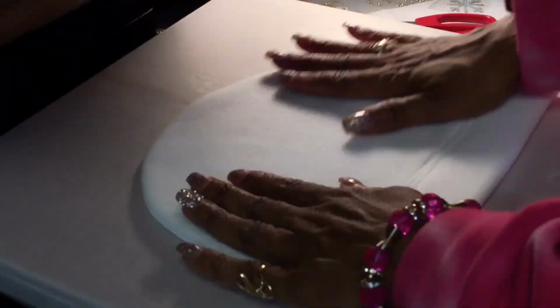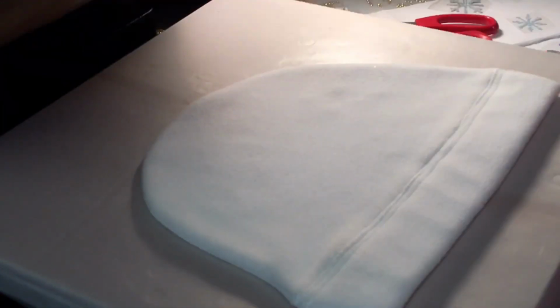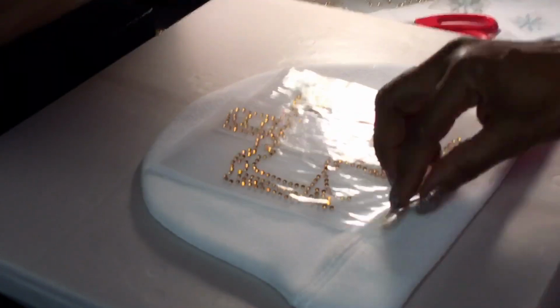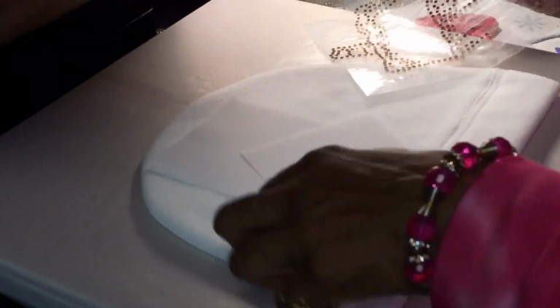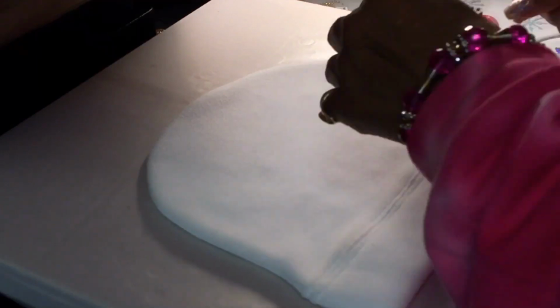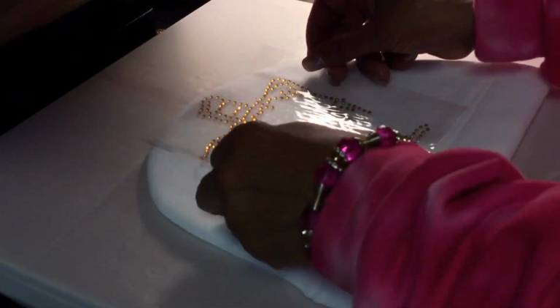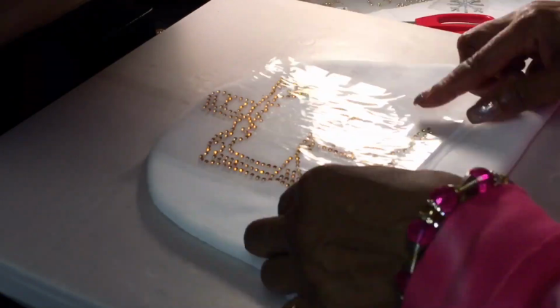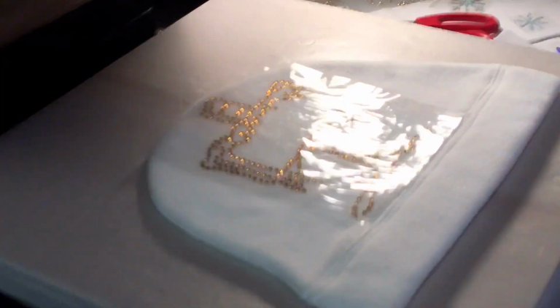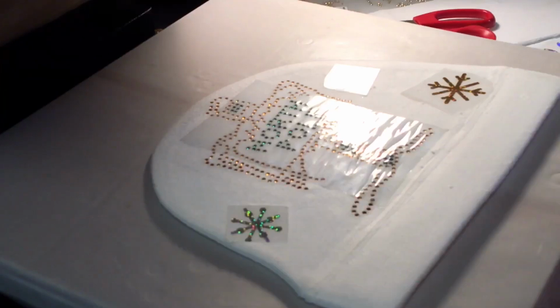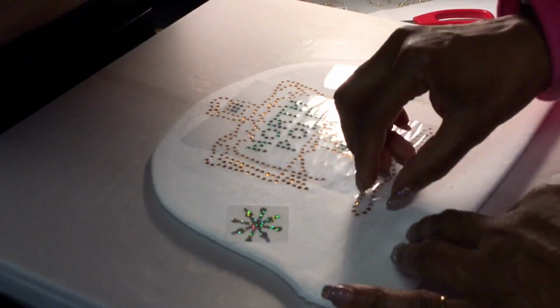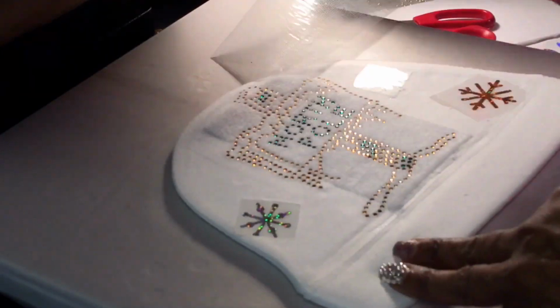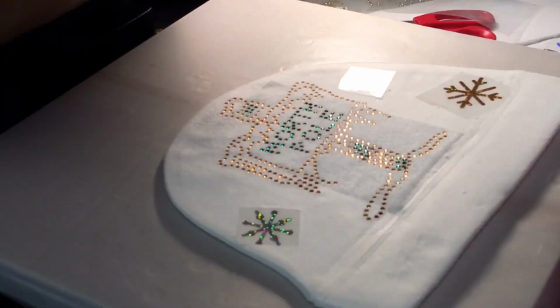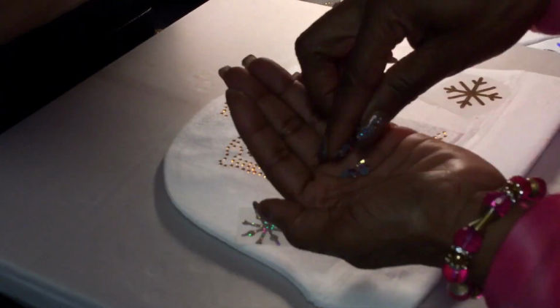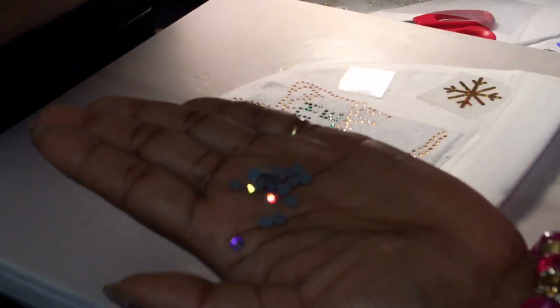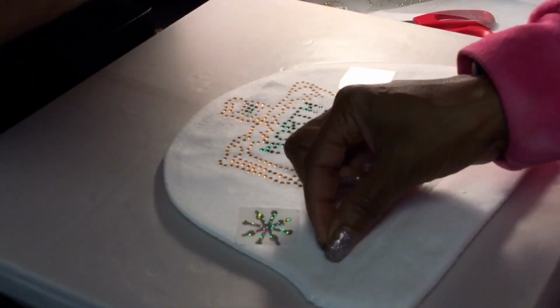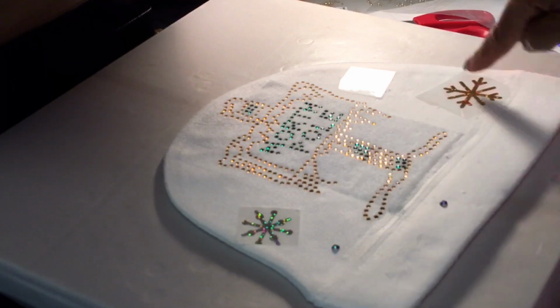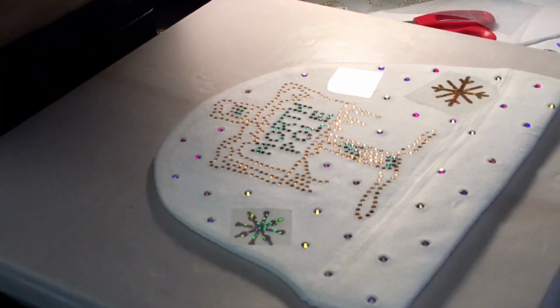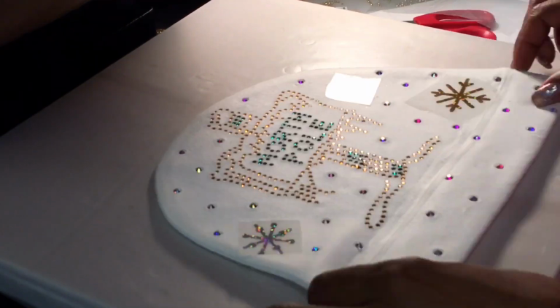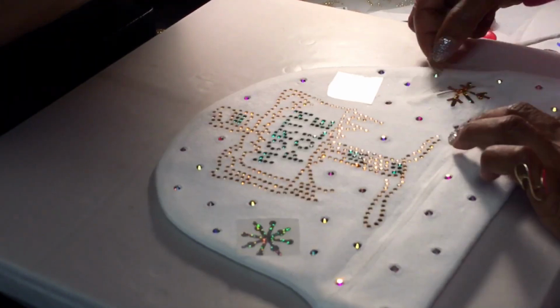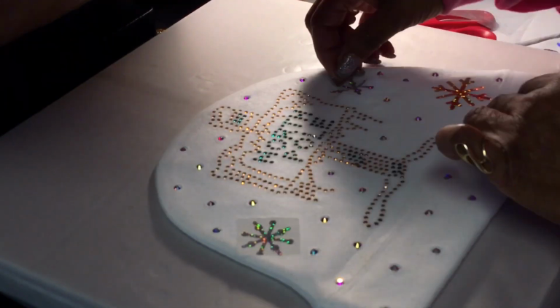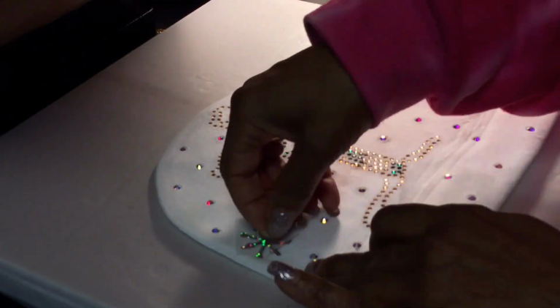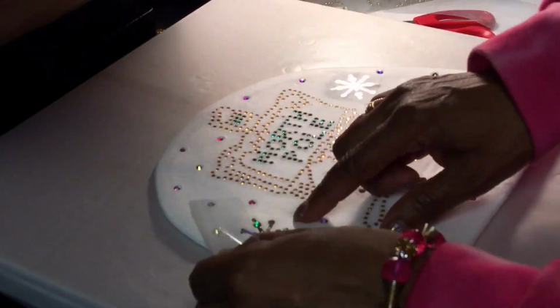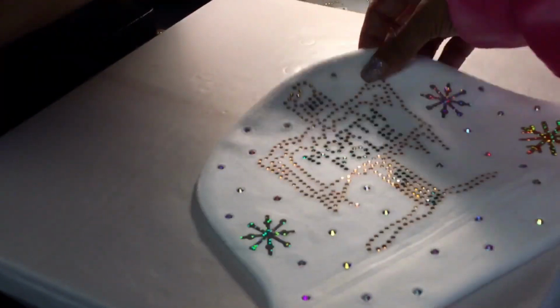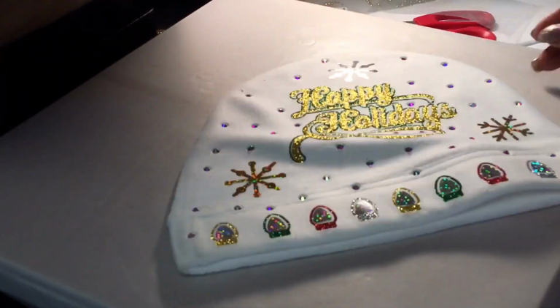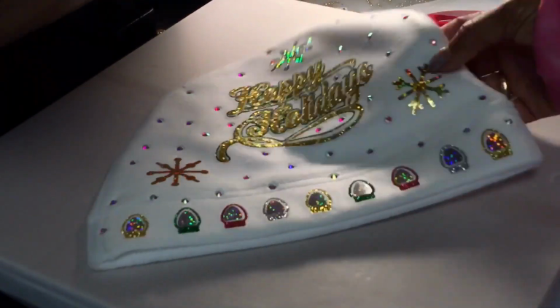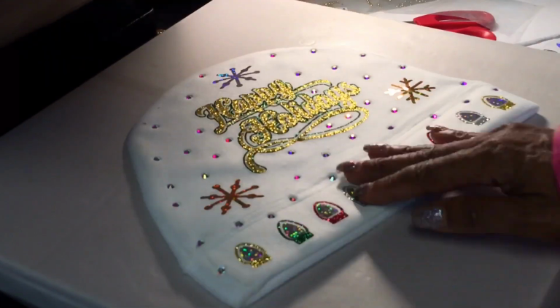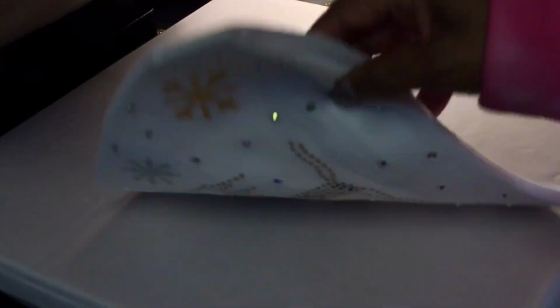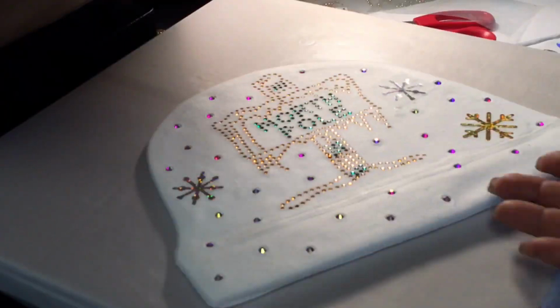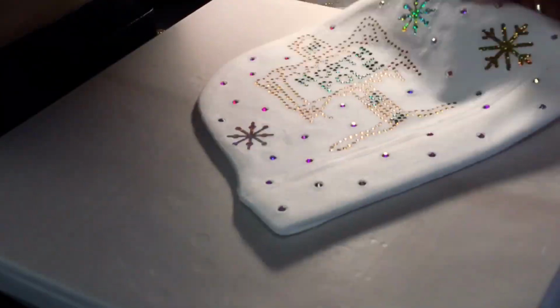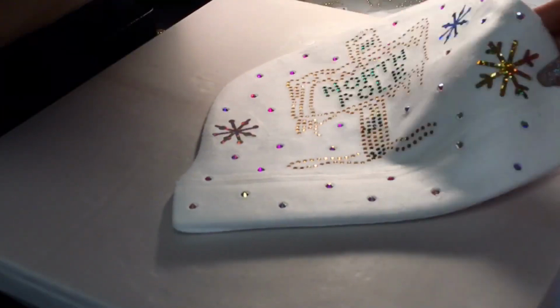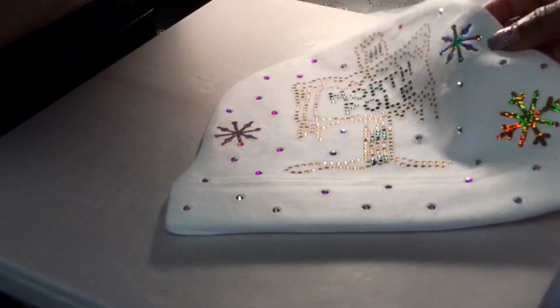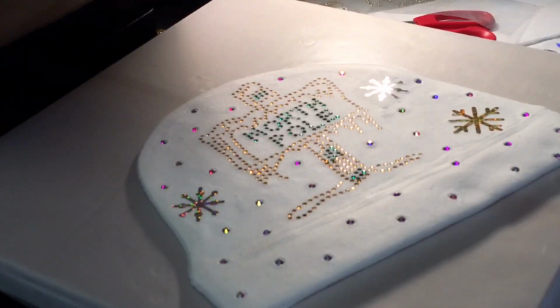Also guys, on the back I just had to use this rhinestone stencil that I got — North Pole. Right here is where I put the rhinestones on it. They are AB Crystal Stones and they are size 20.